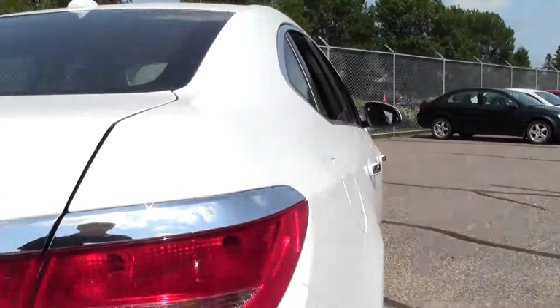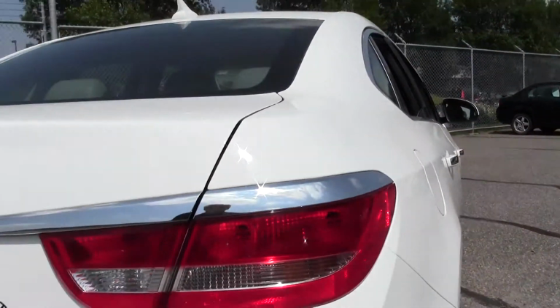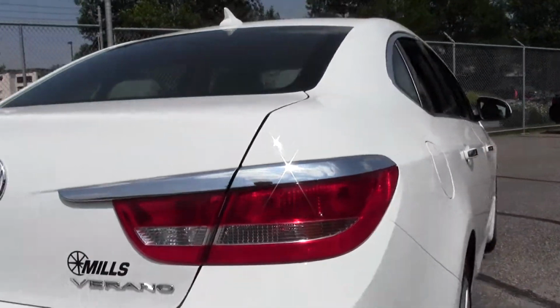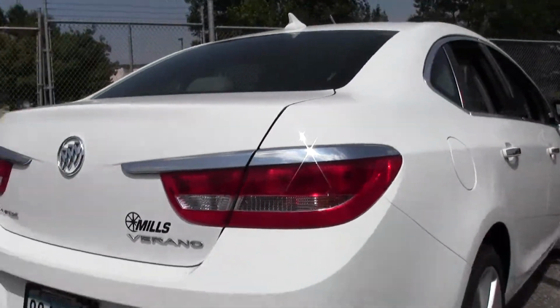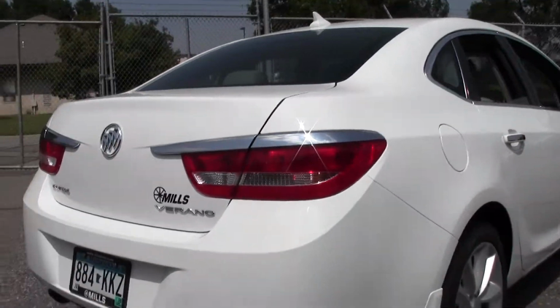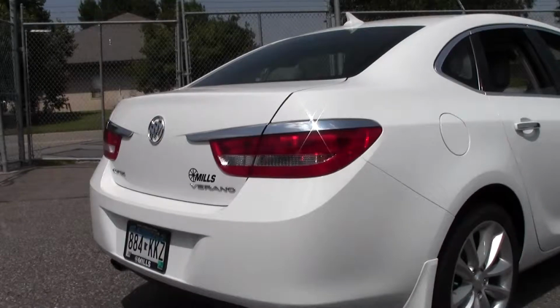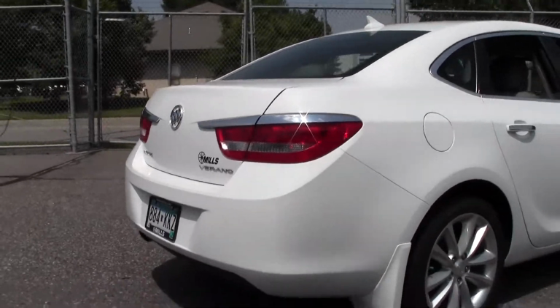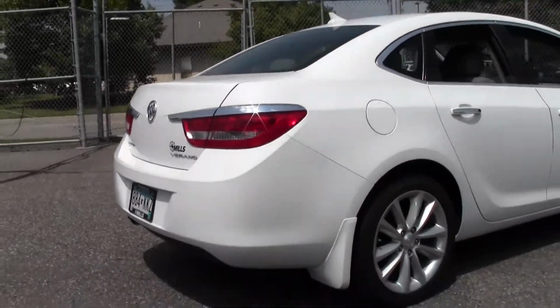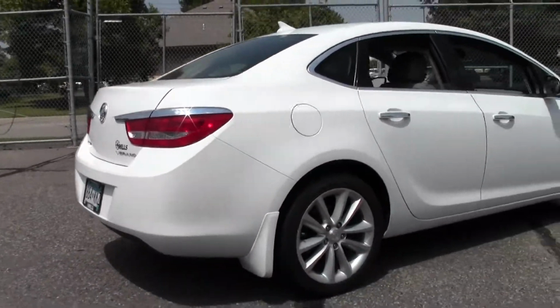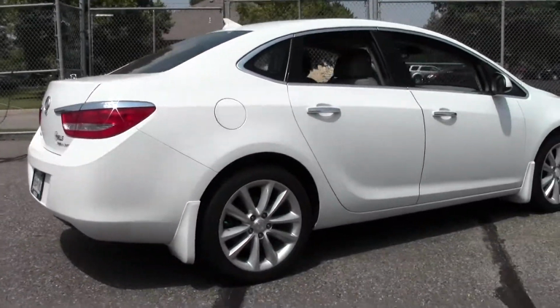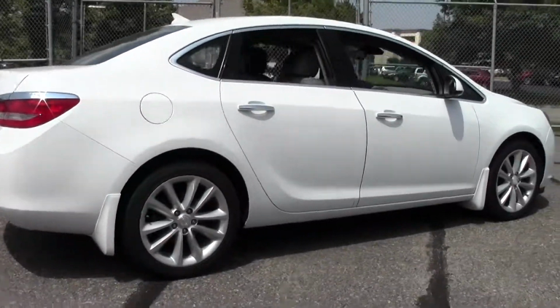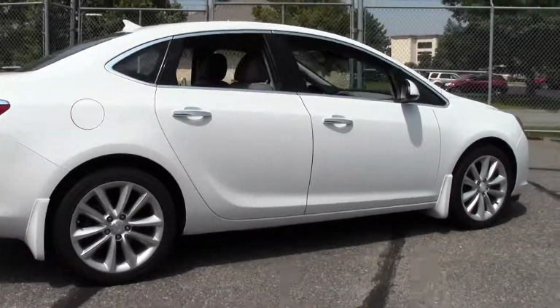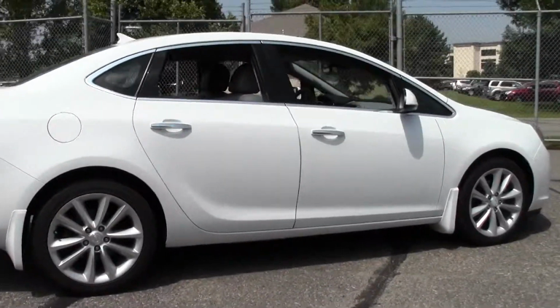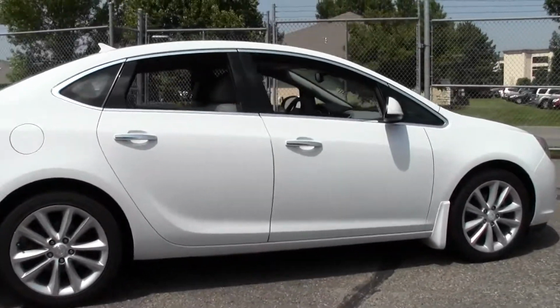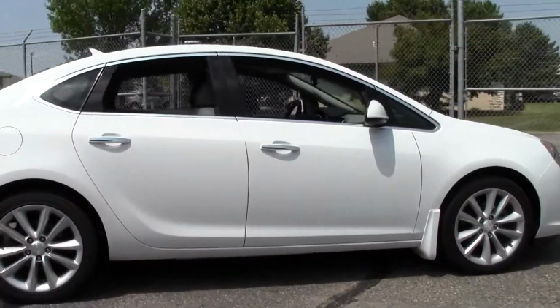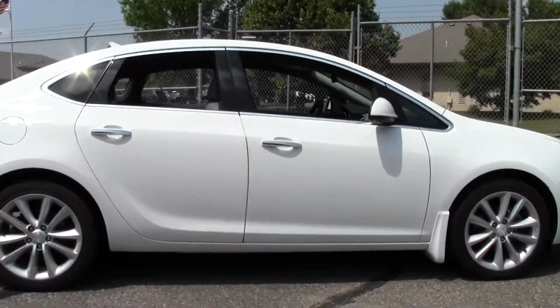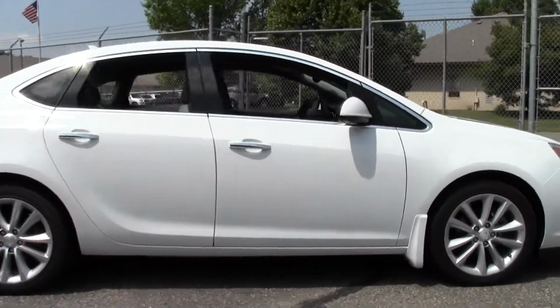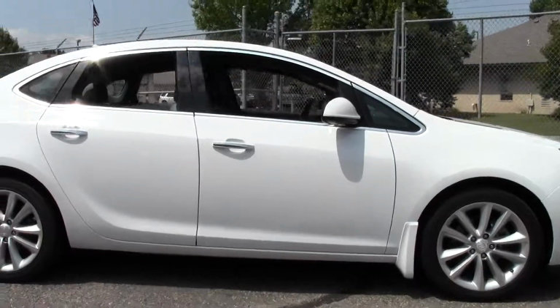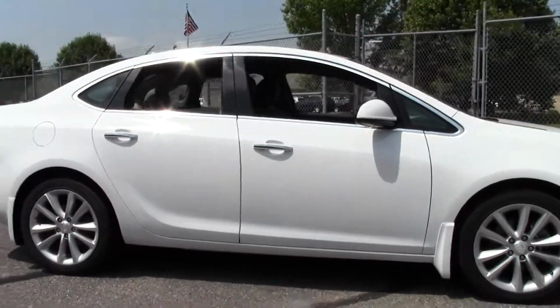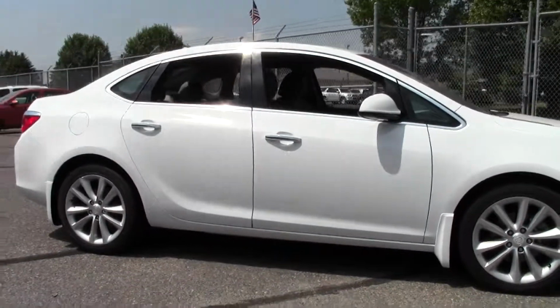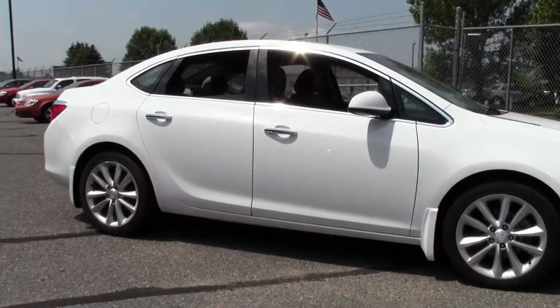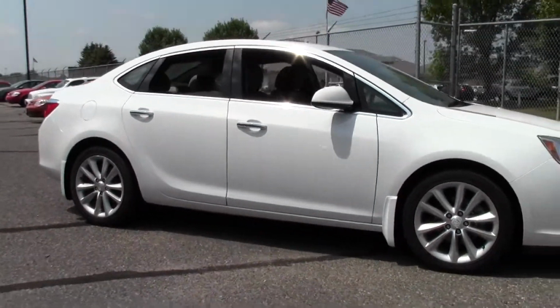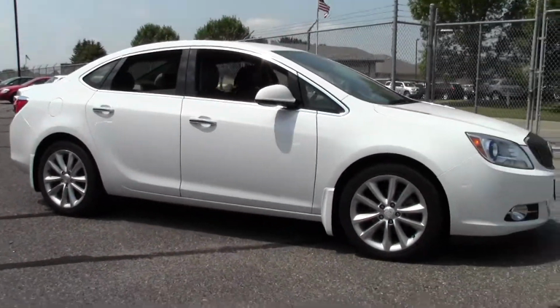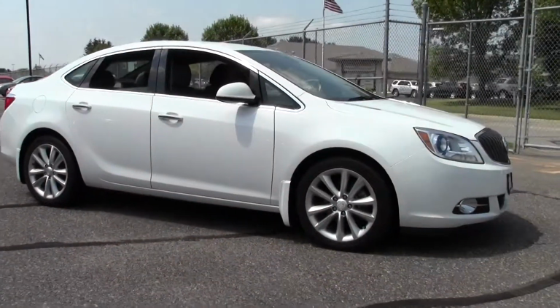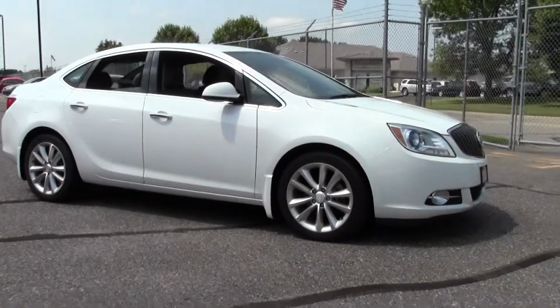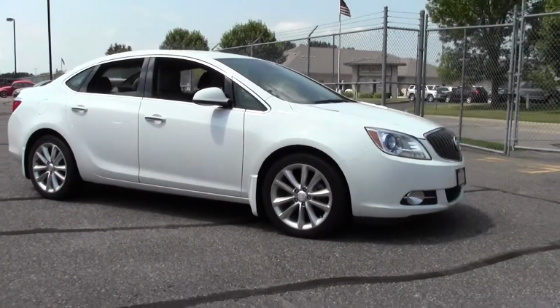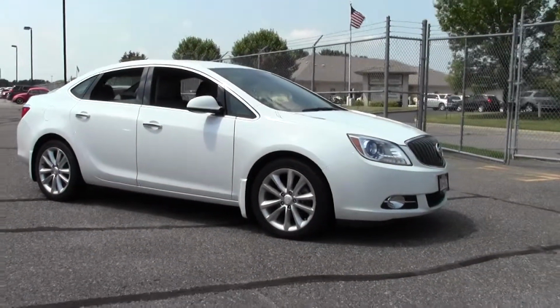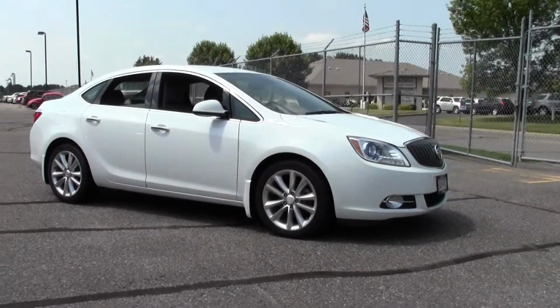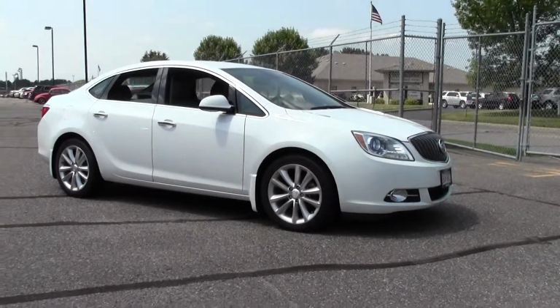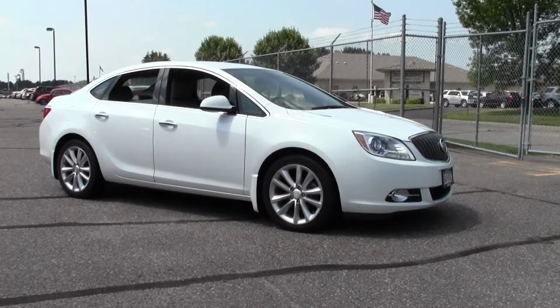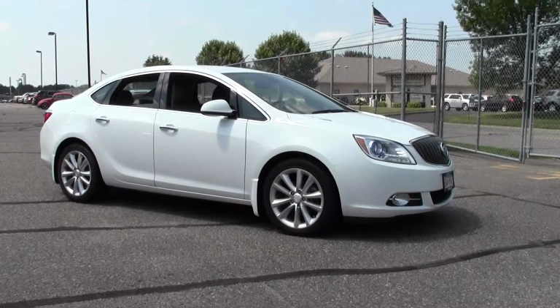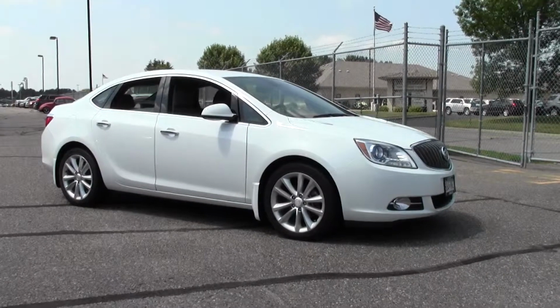Well, there you go — the 2013 Buick Verano 4-door Sedan with right around 29,000 miles, a one-owner vehicle bought new at Mills. If you're interested or have questions, feel free to call us at 866-455-7638, or stop by Mills GM on Highway 371 in Baxter.